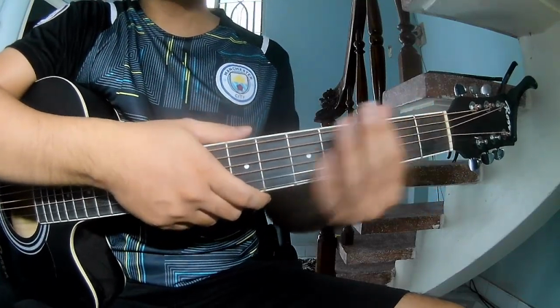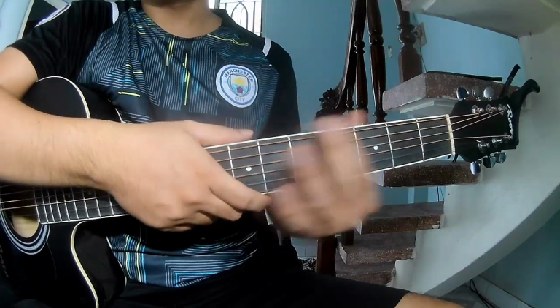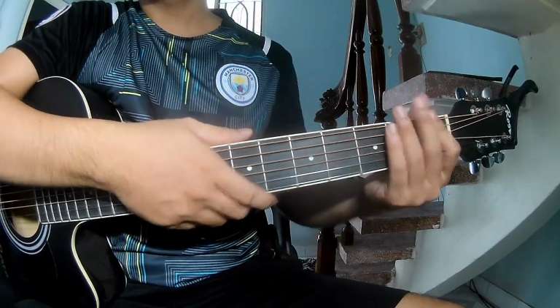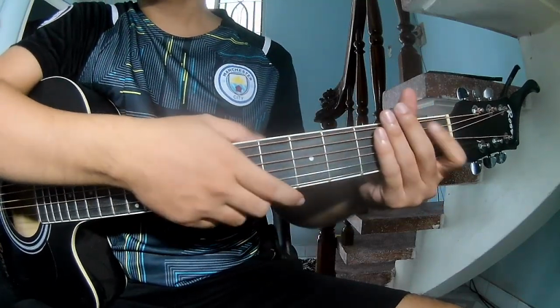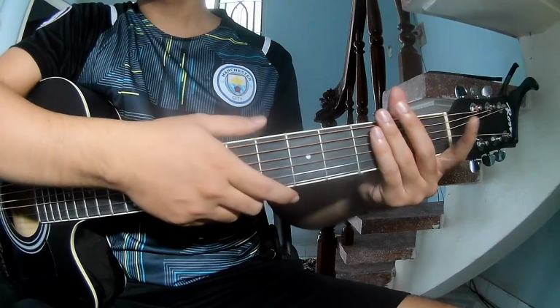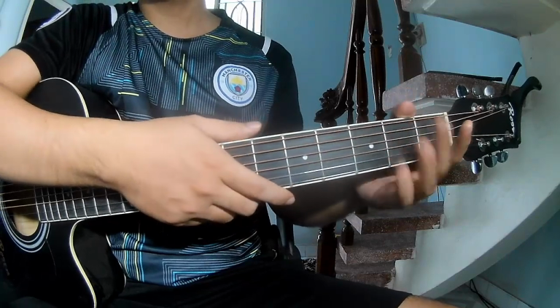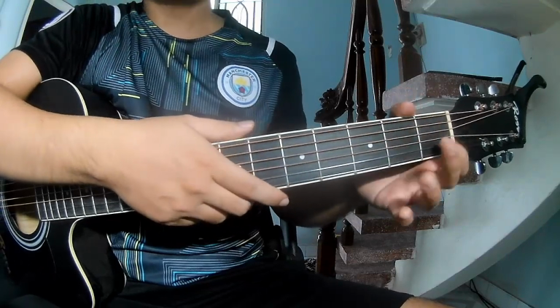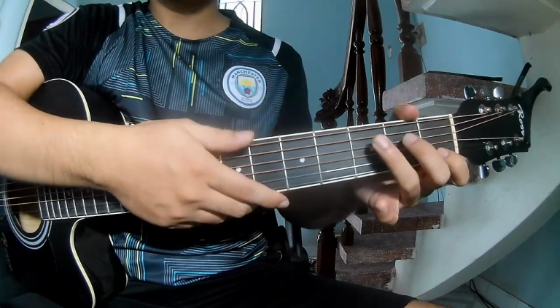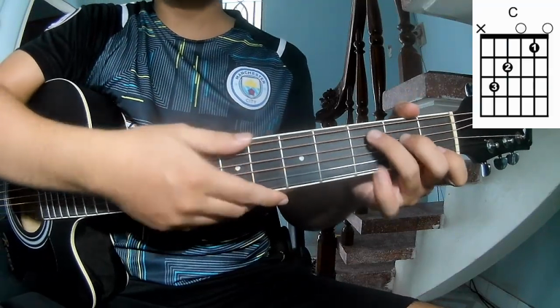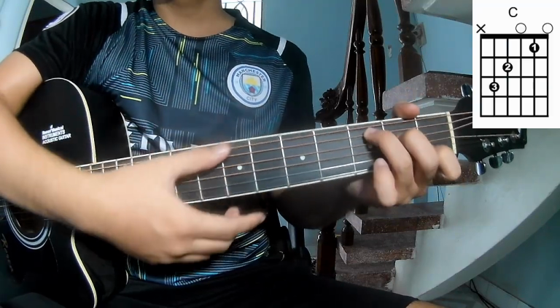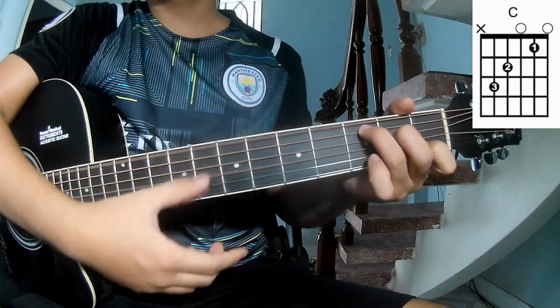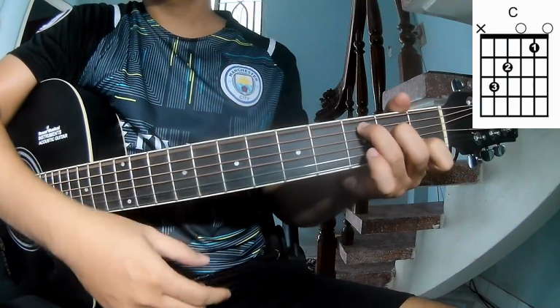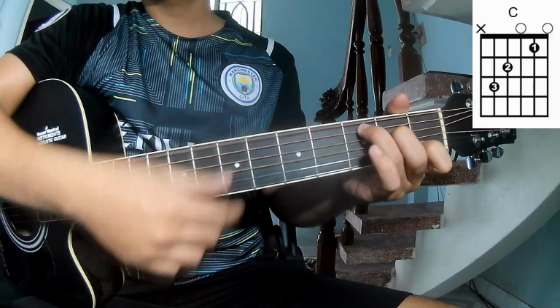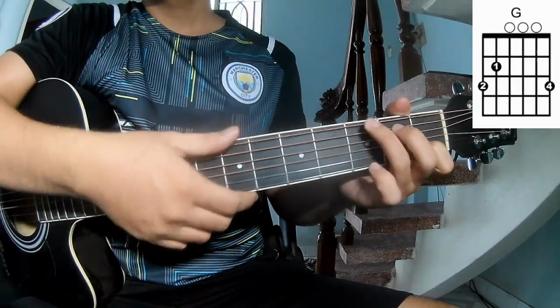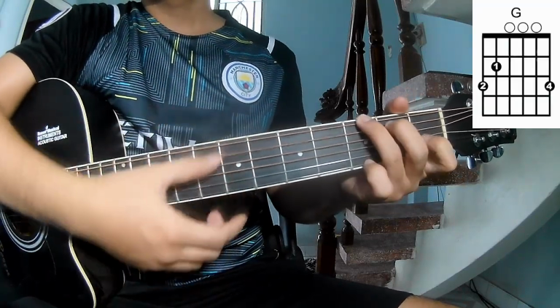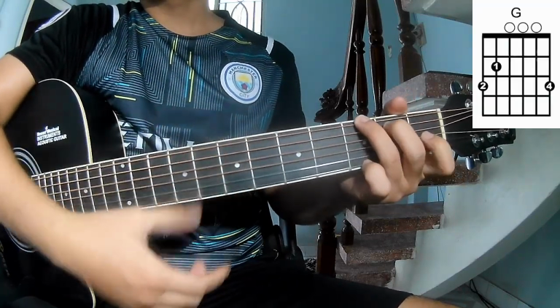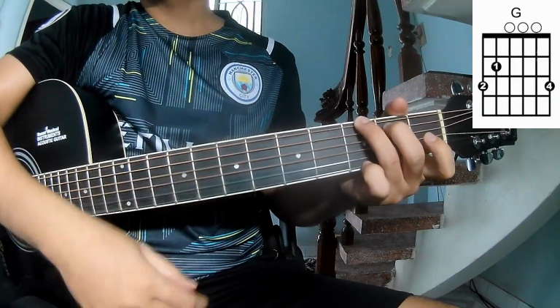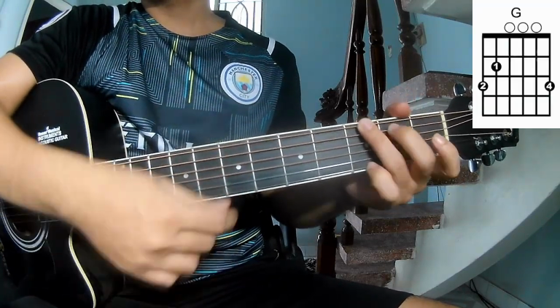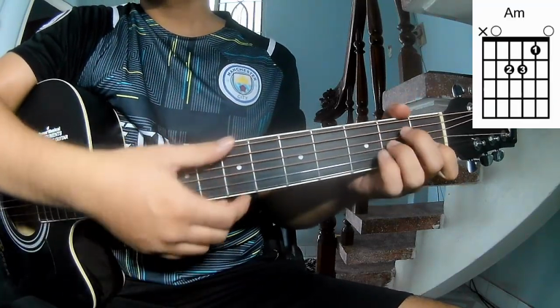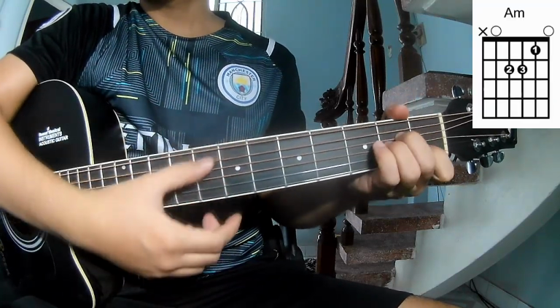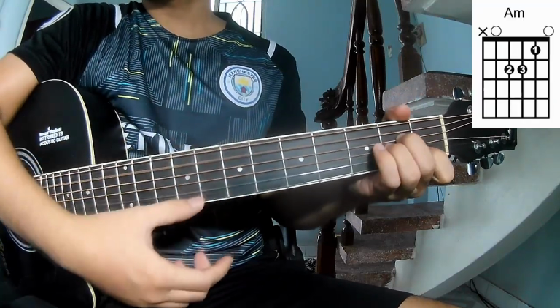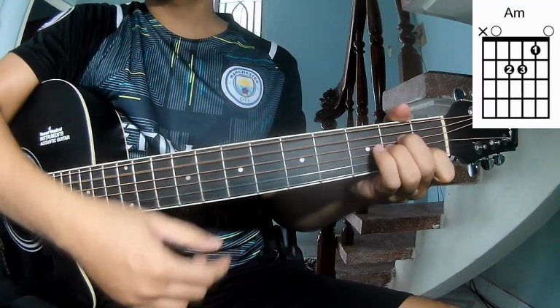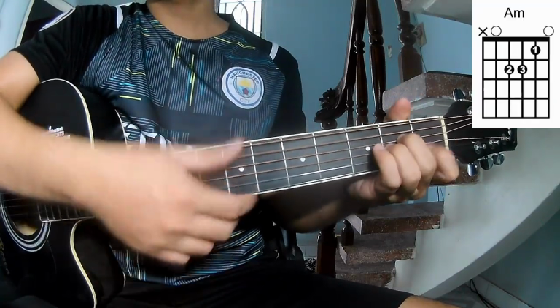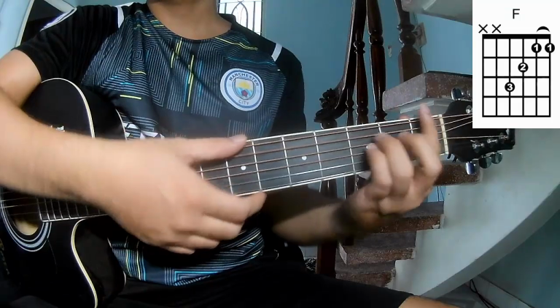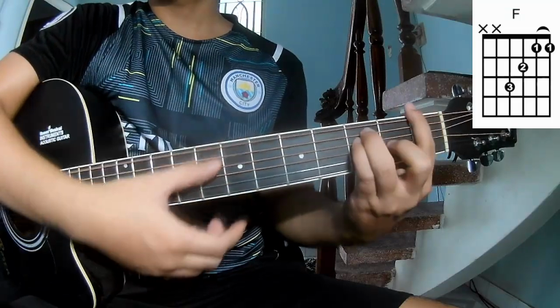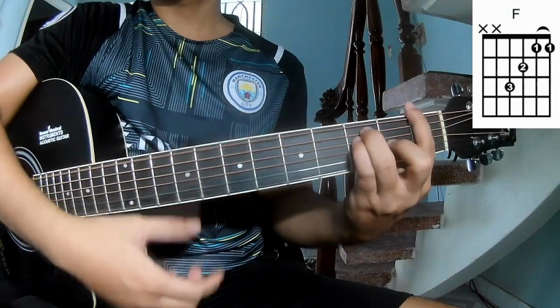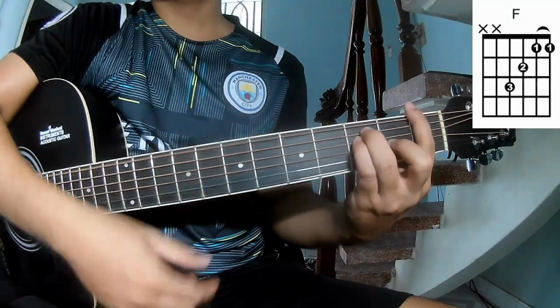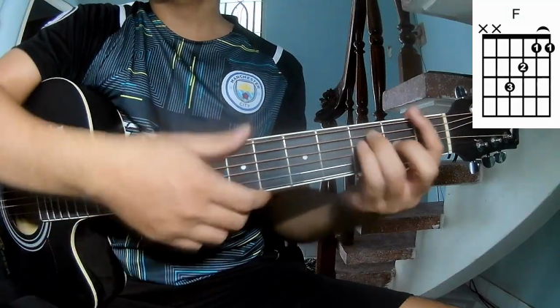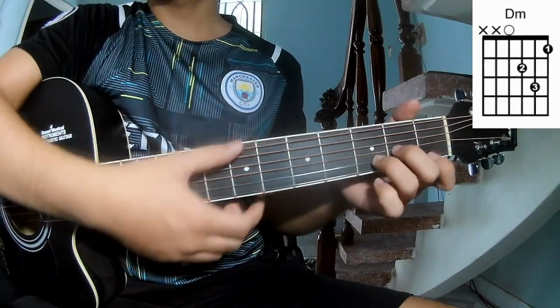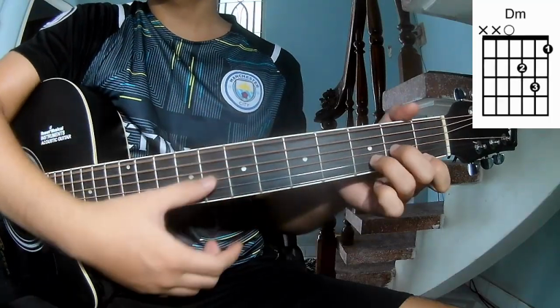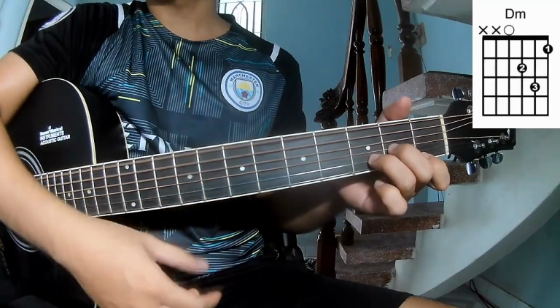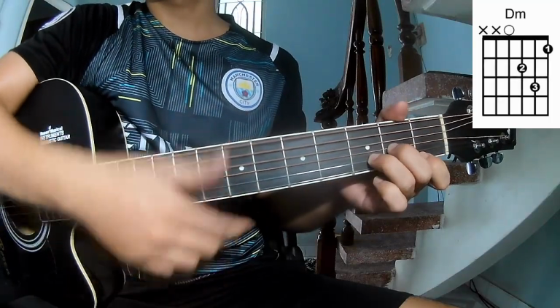First, don't use capo because in this song the chords are A, C, G, Am, and Dm.